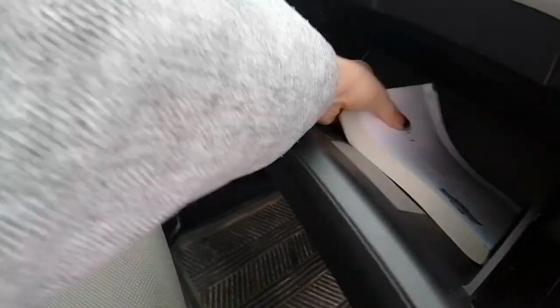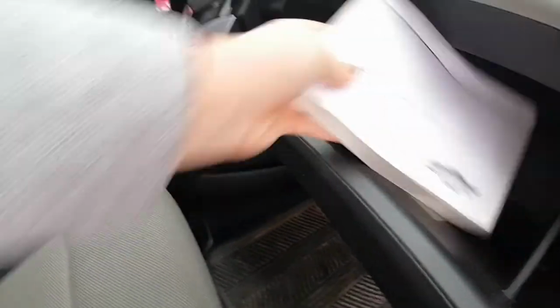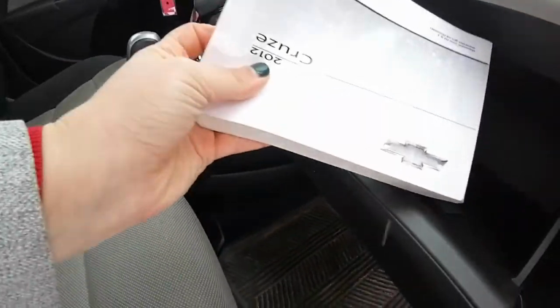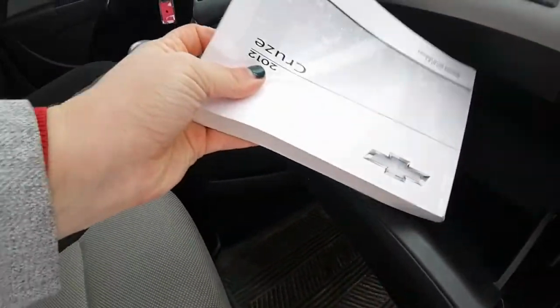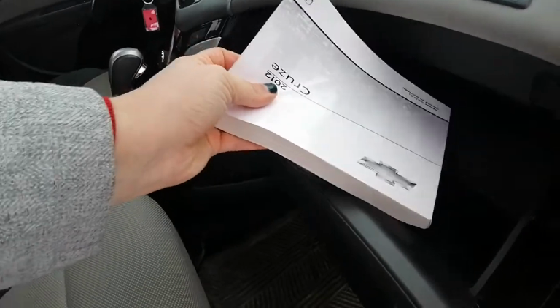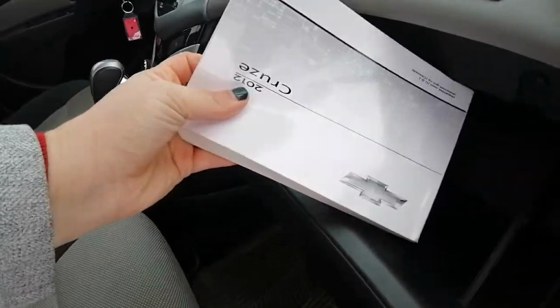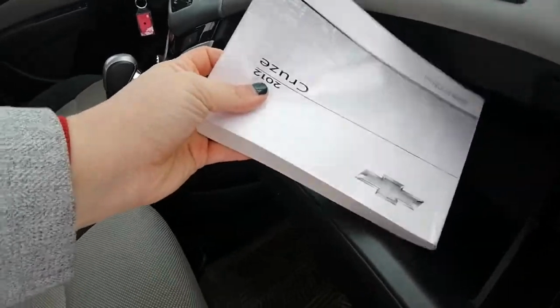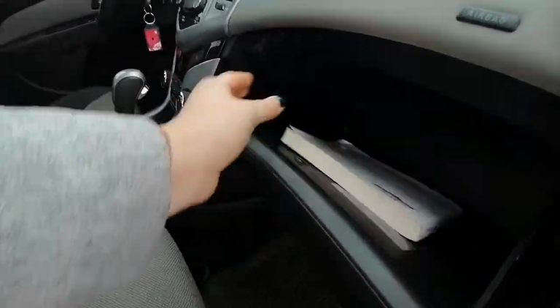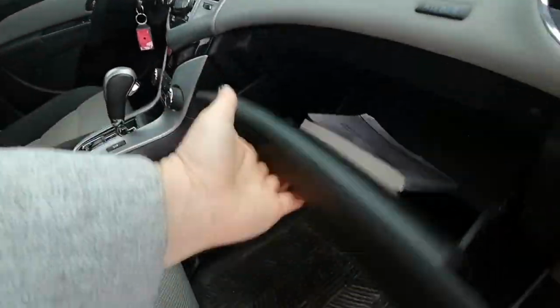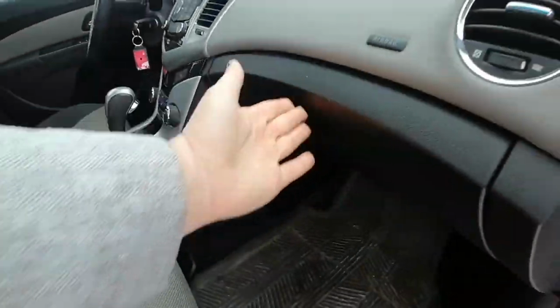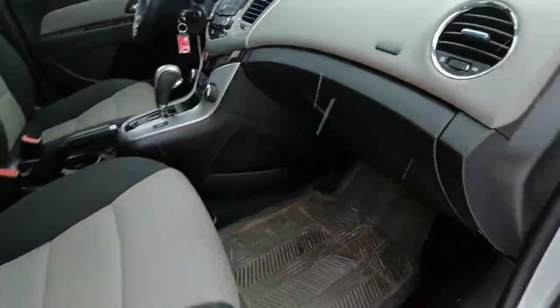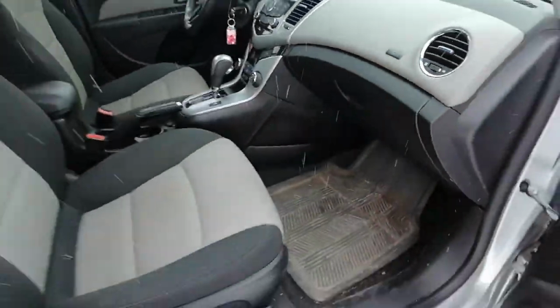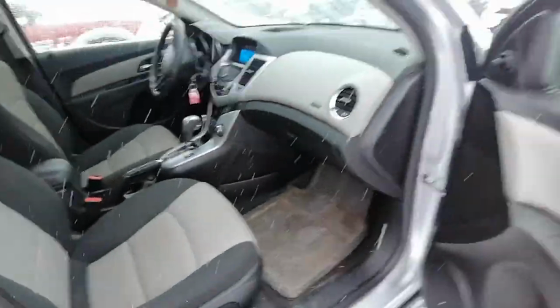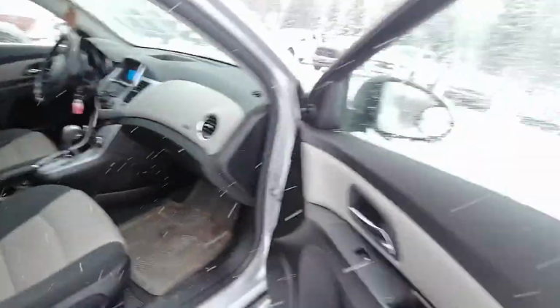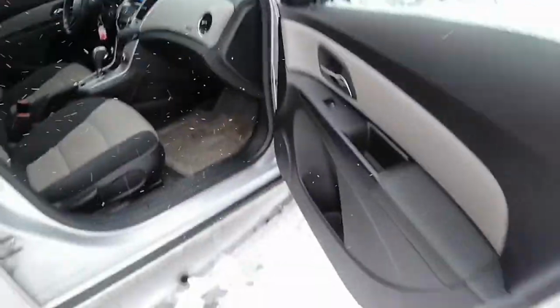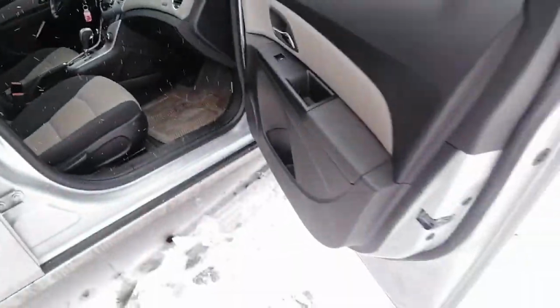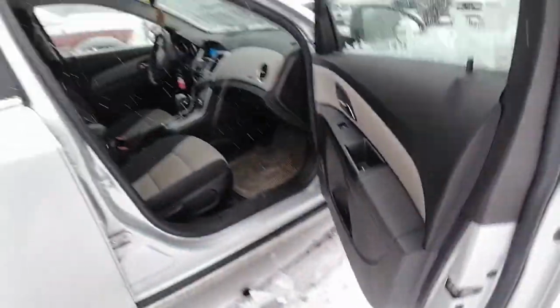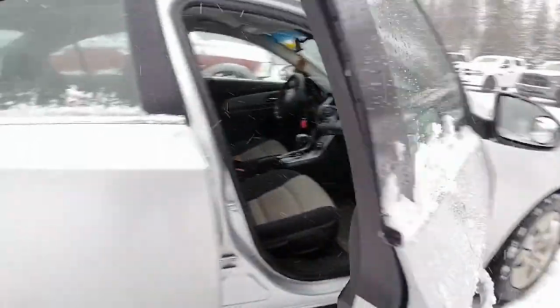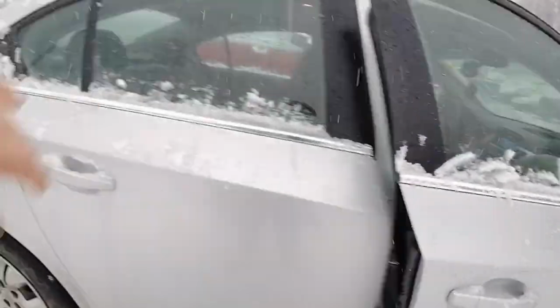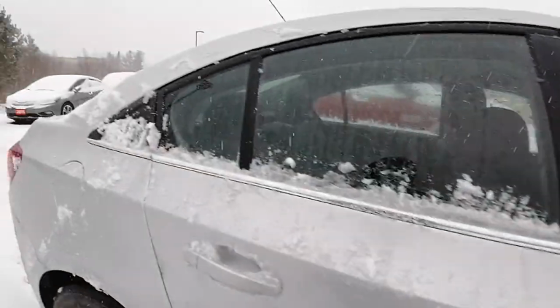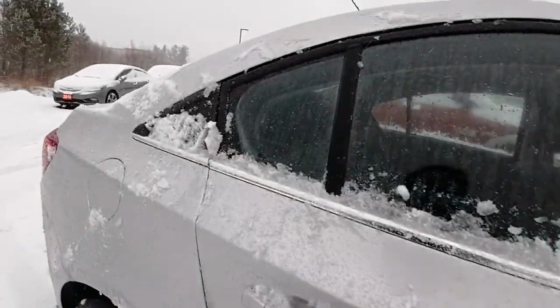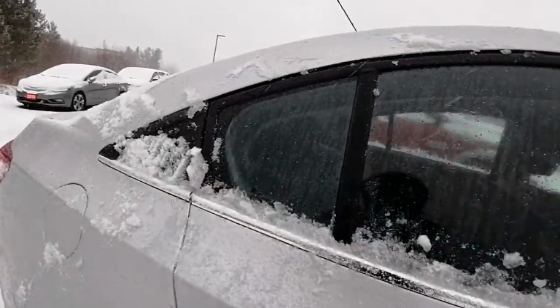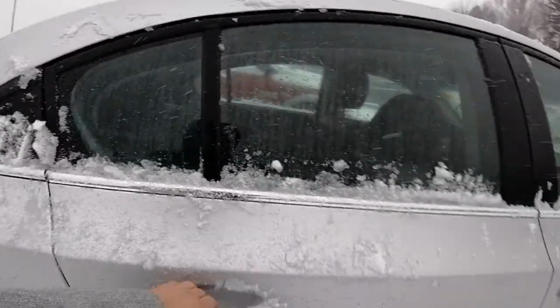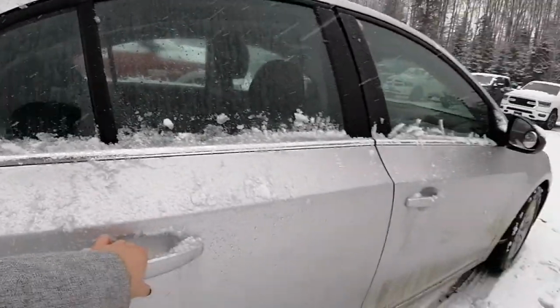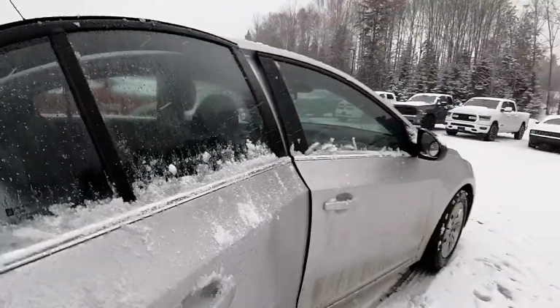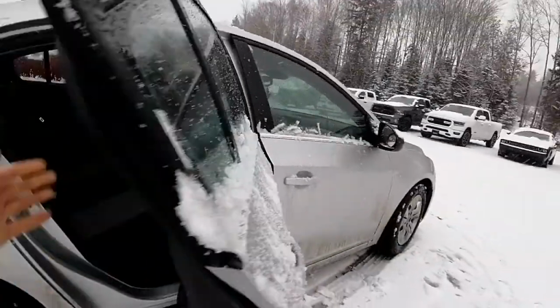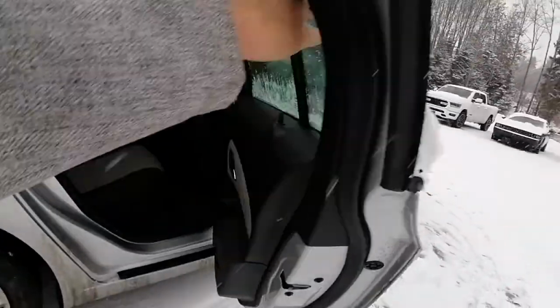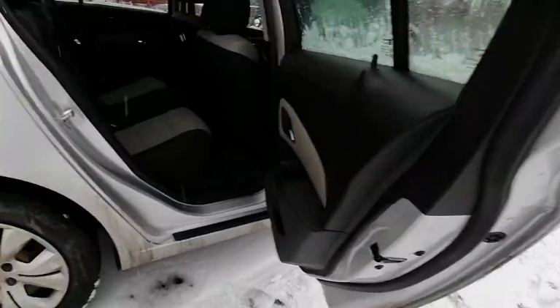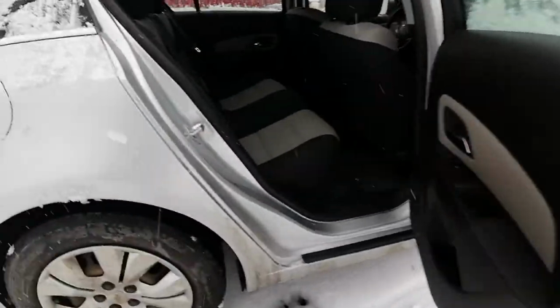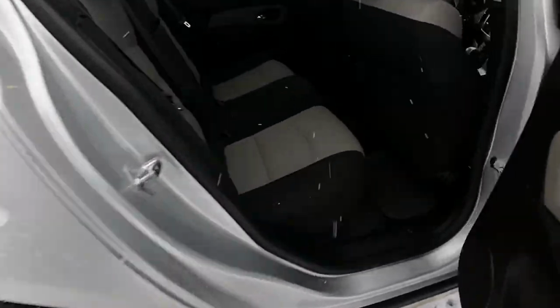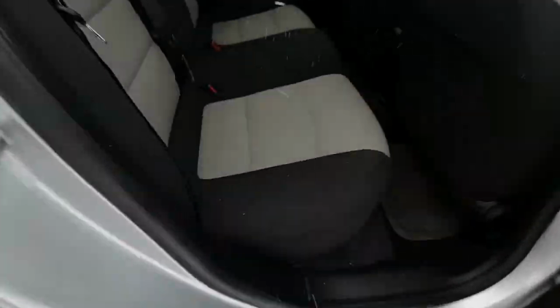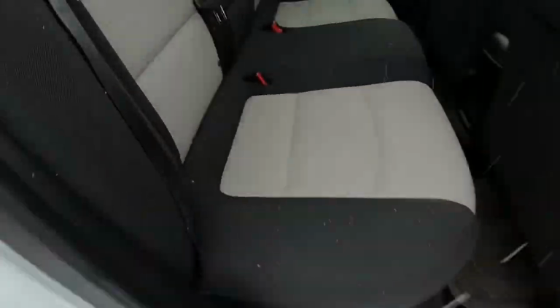It's got the owner's guide, which is awesome. Quick look at the back seat.